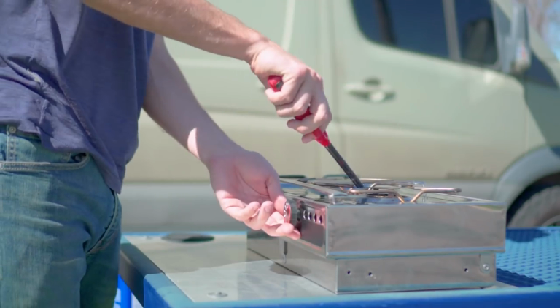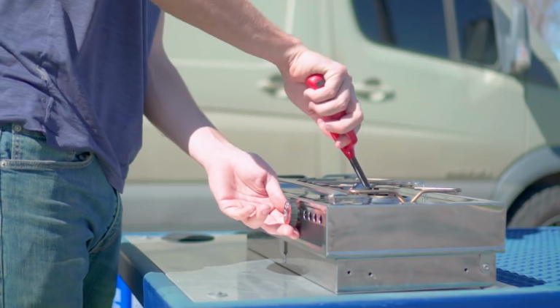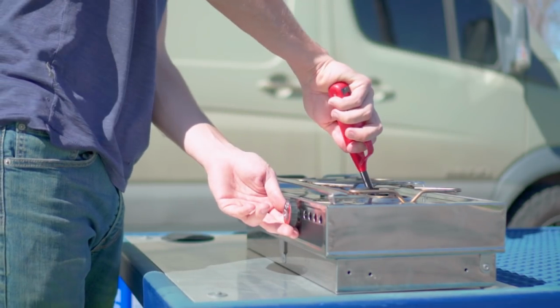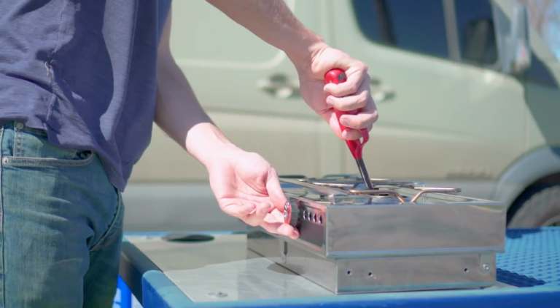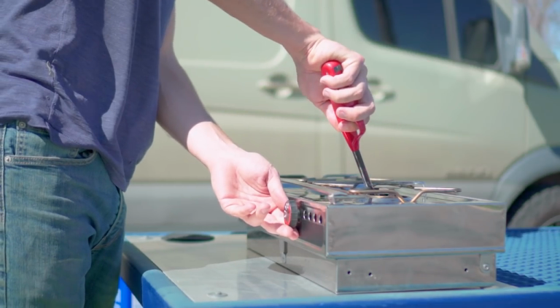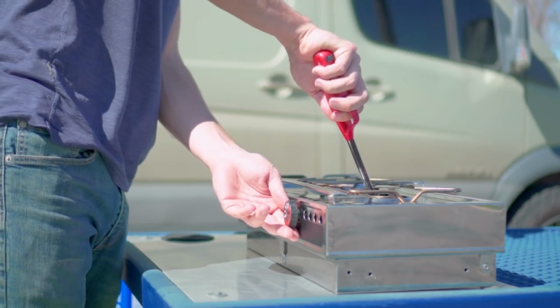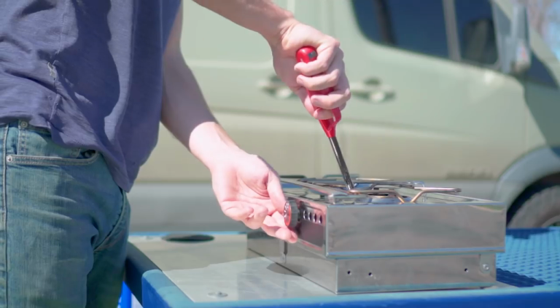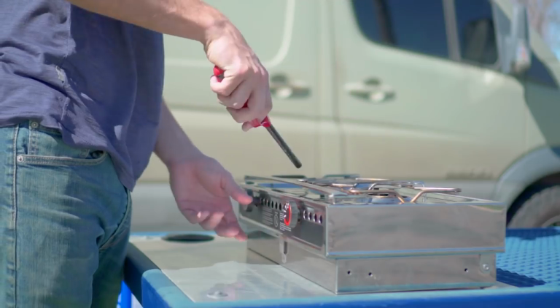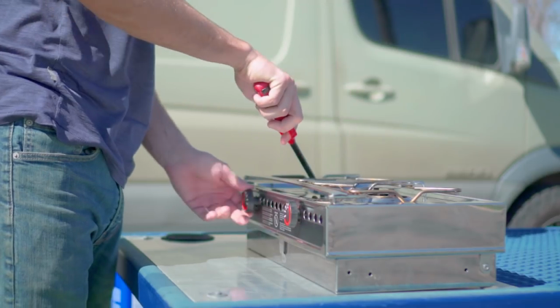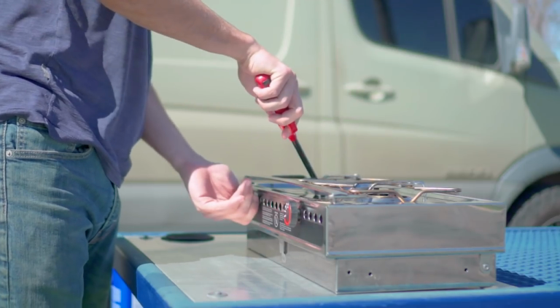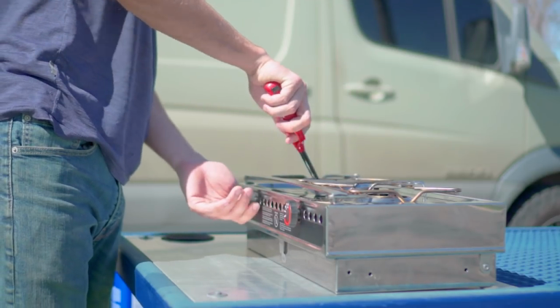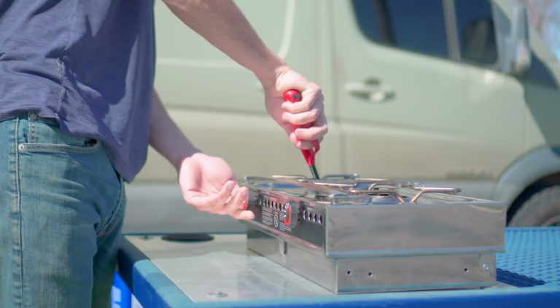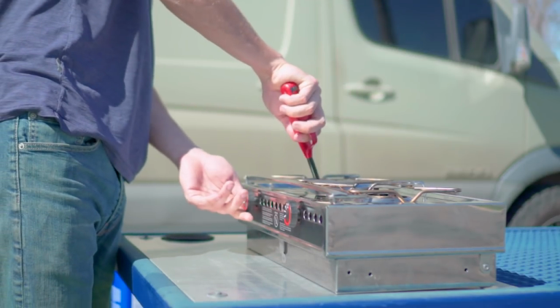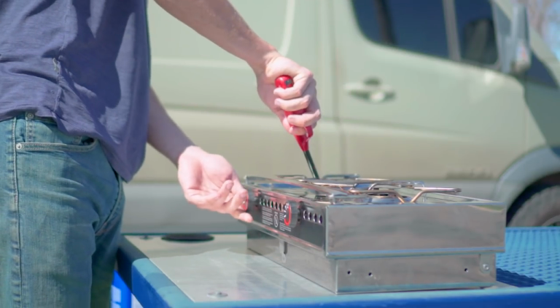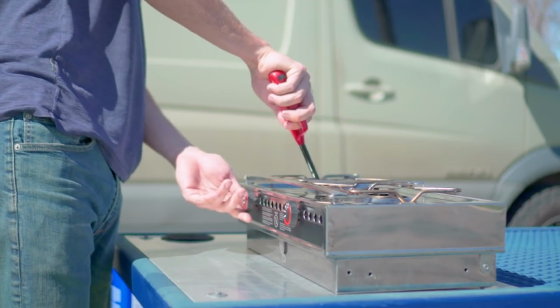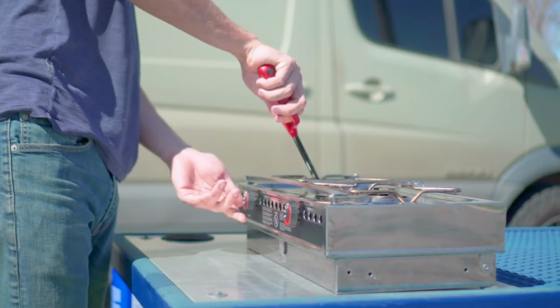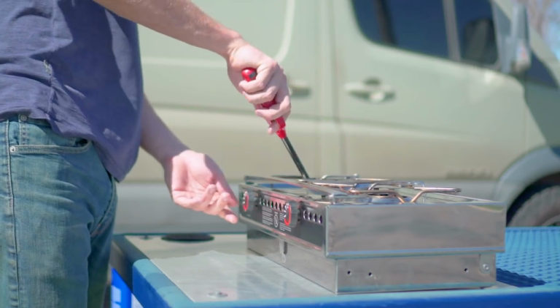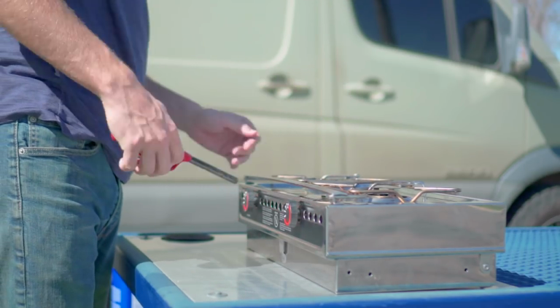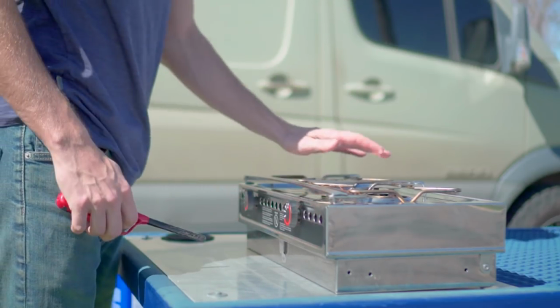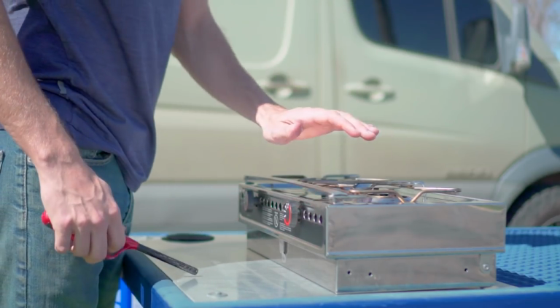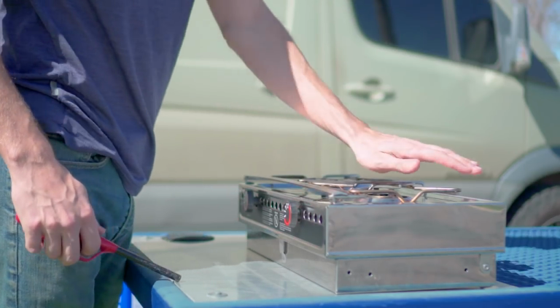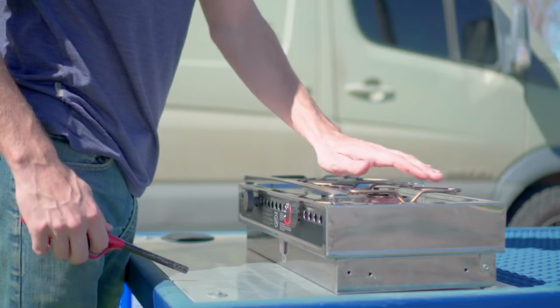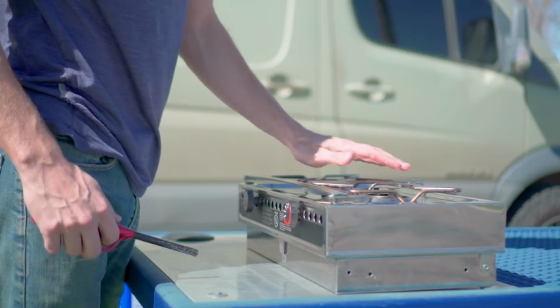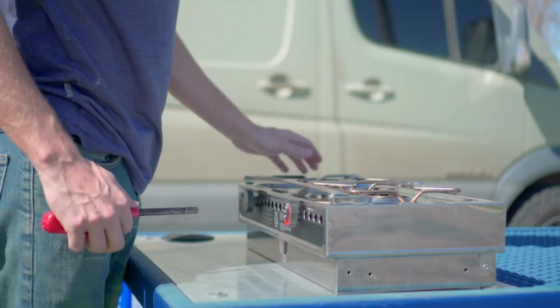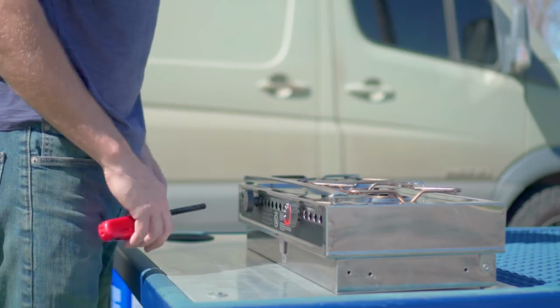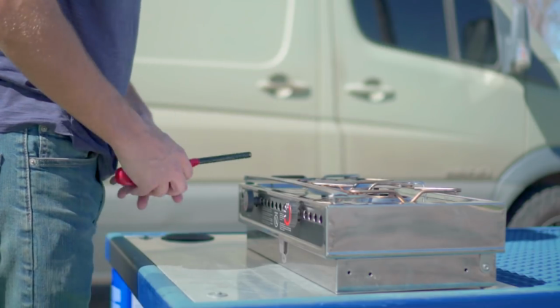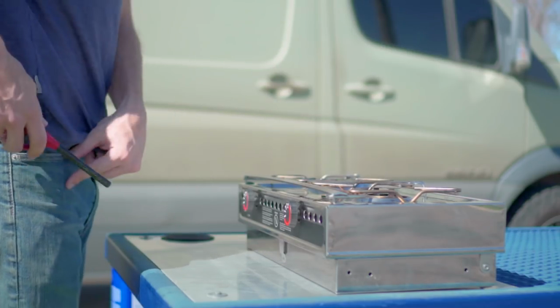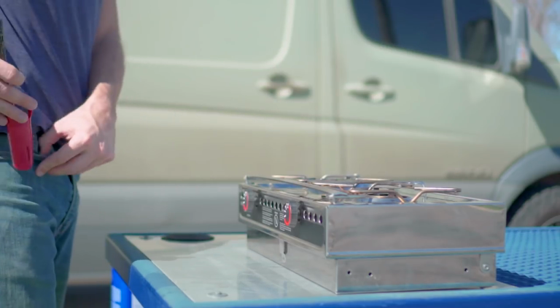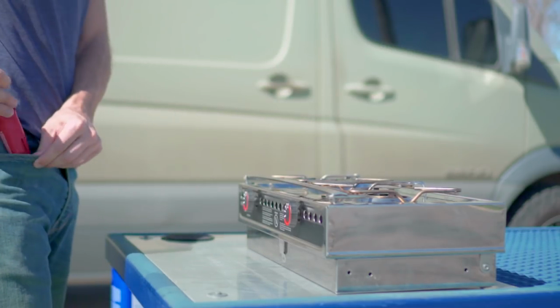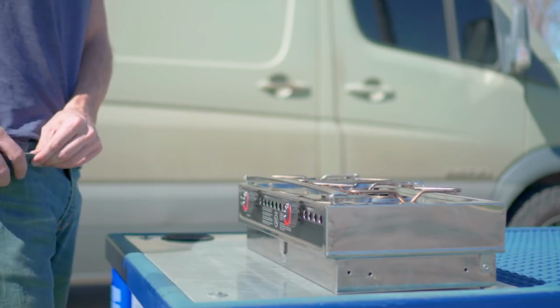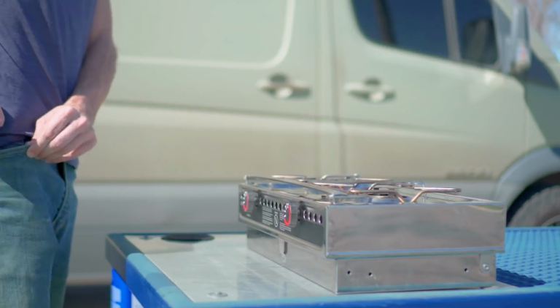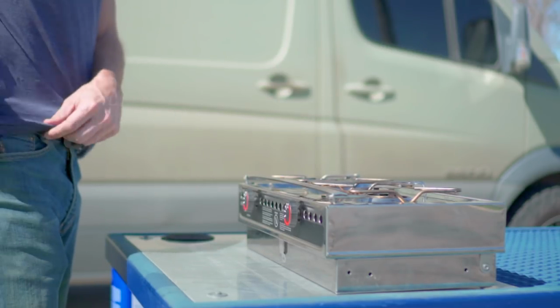There is no internal igniter, so a long lighter is necessary, which lends to the simplistic nature of the stove. Caution must be used during operation as denatured alcohol burns with little to no visible flame.